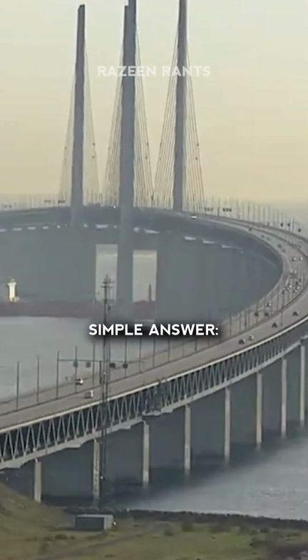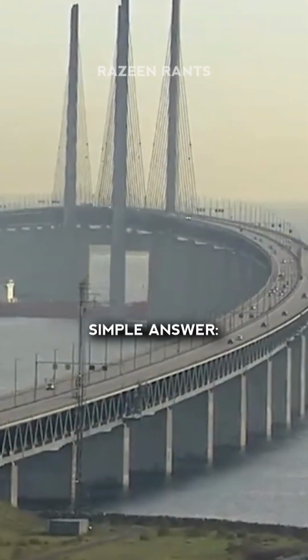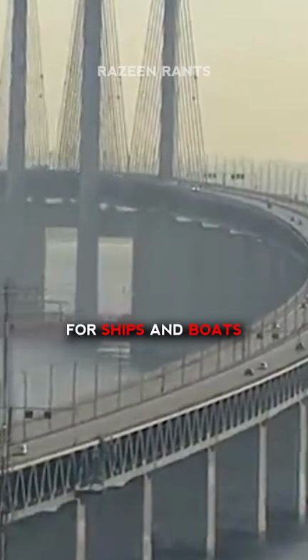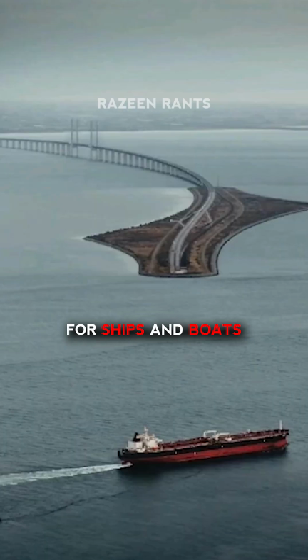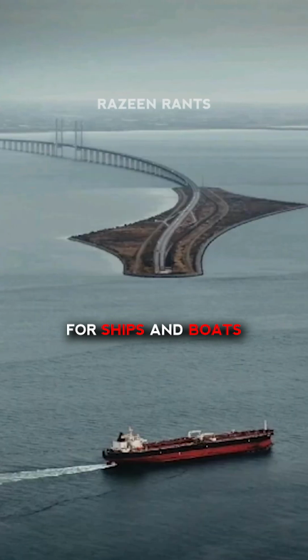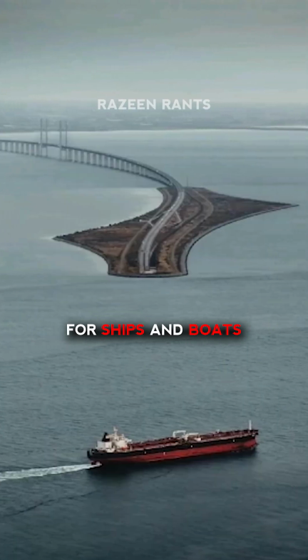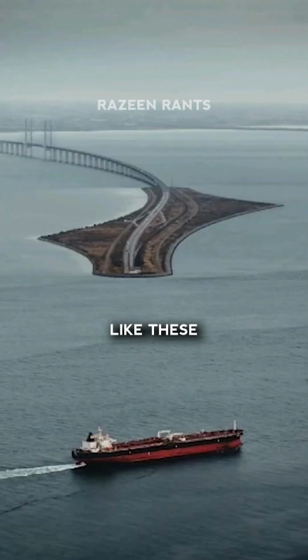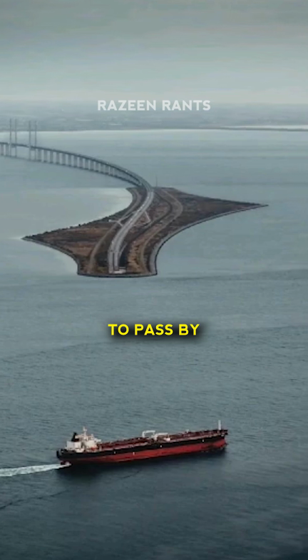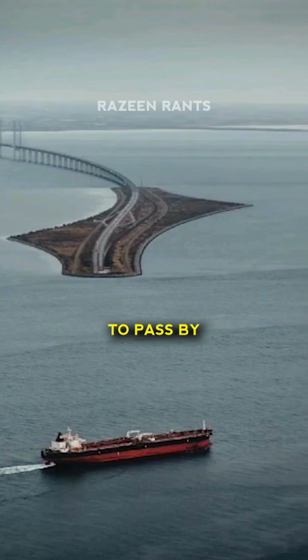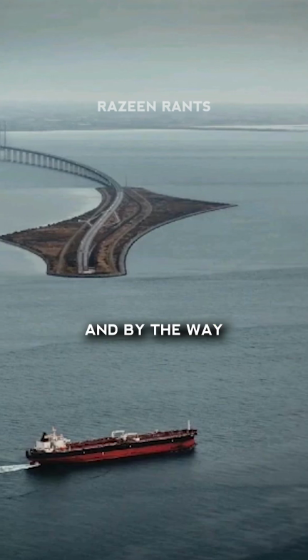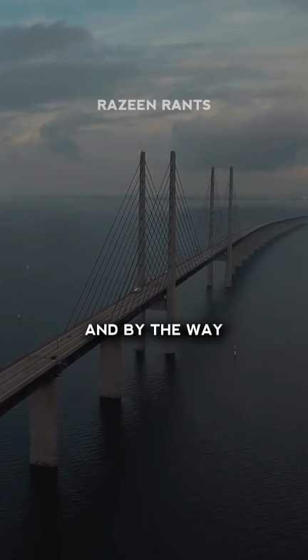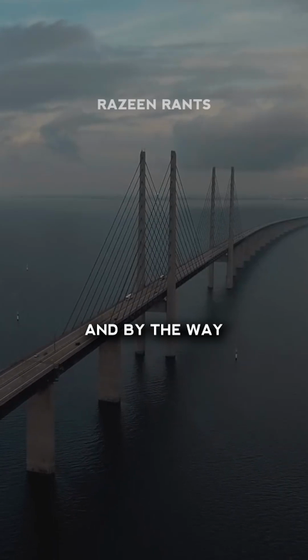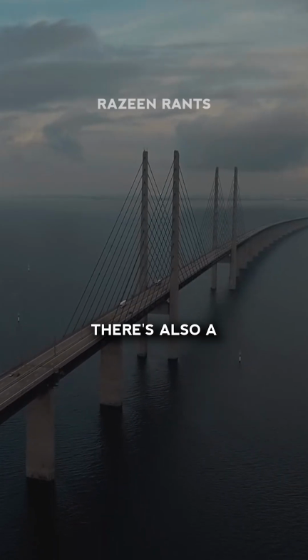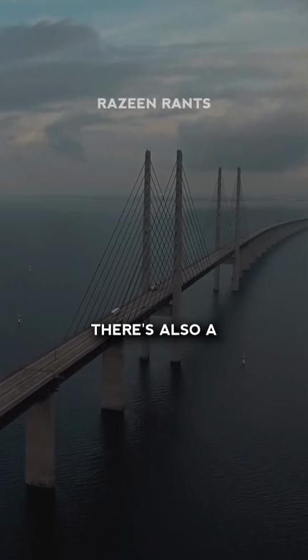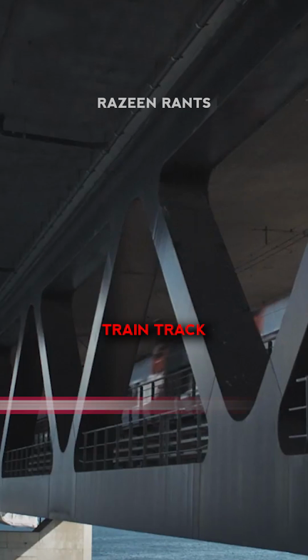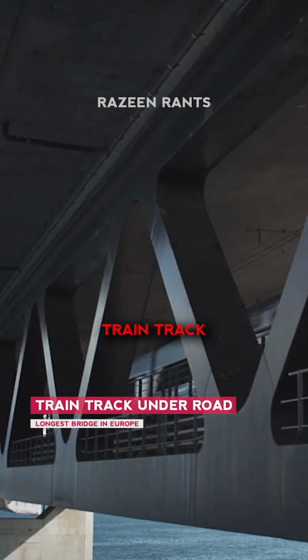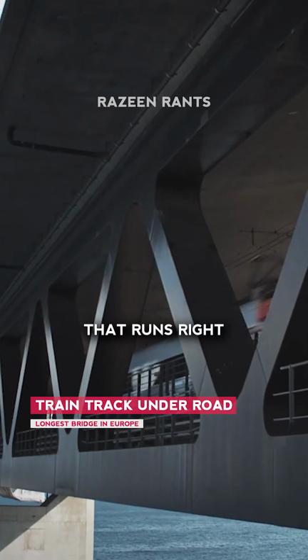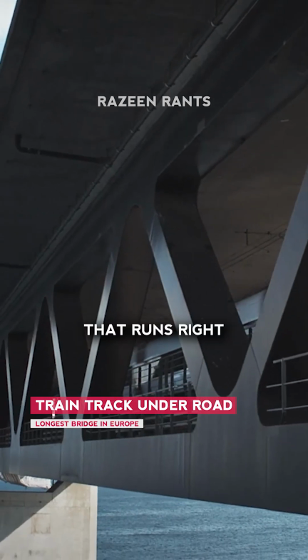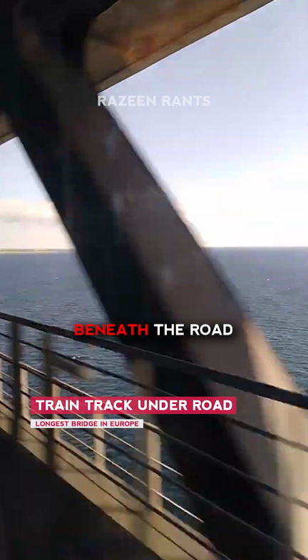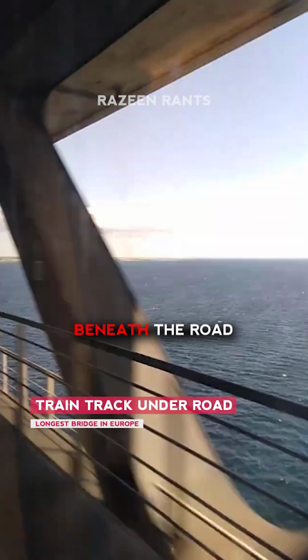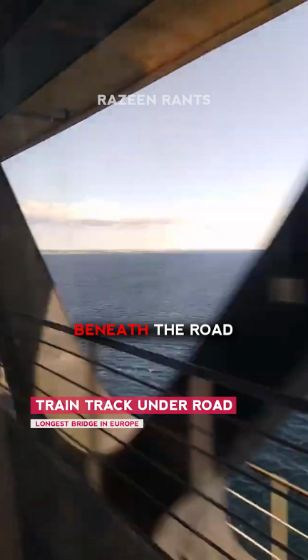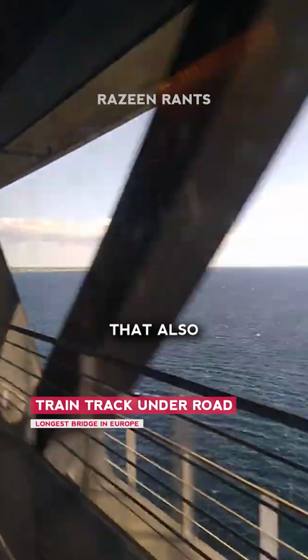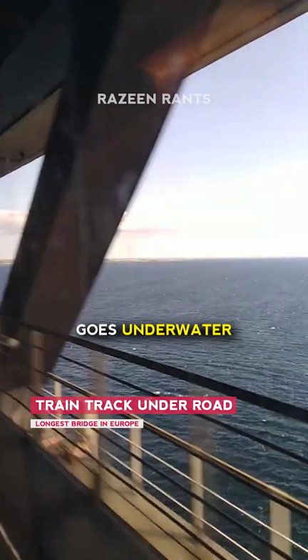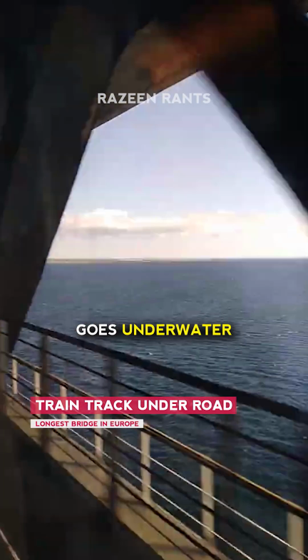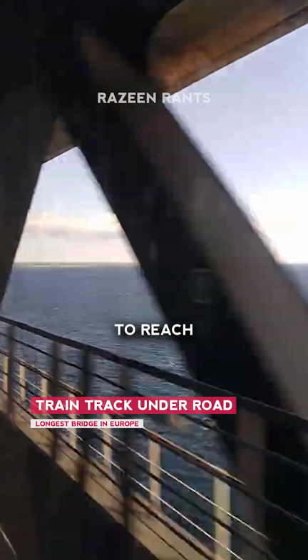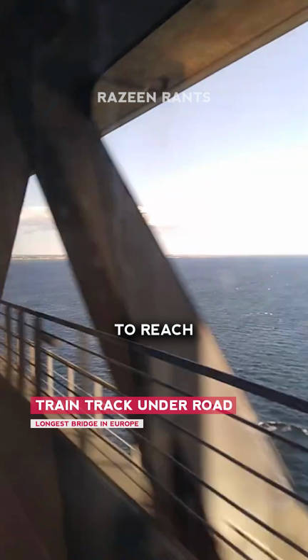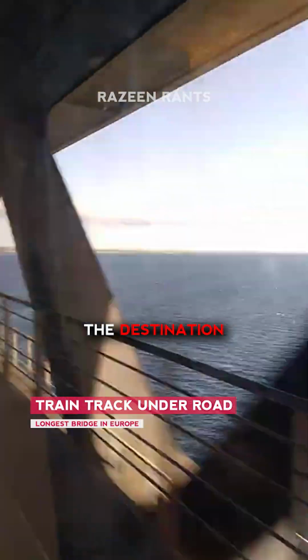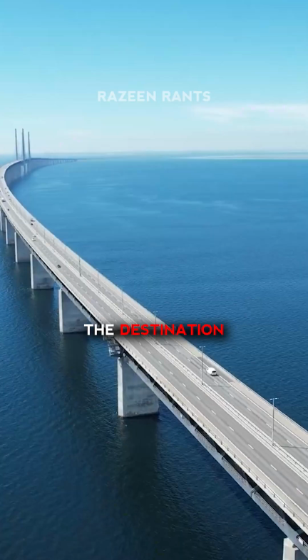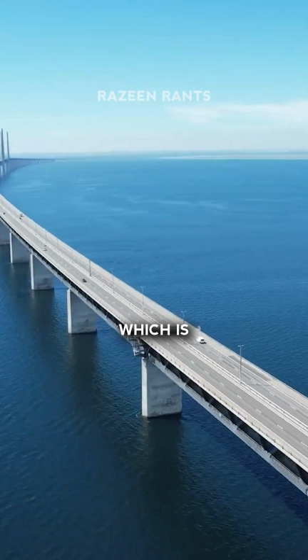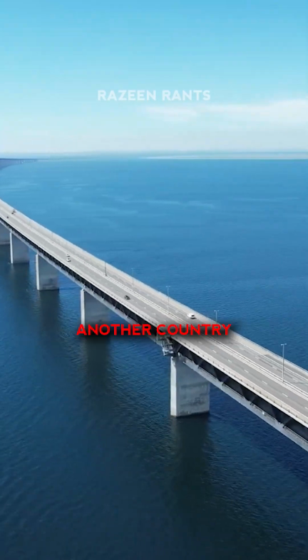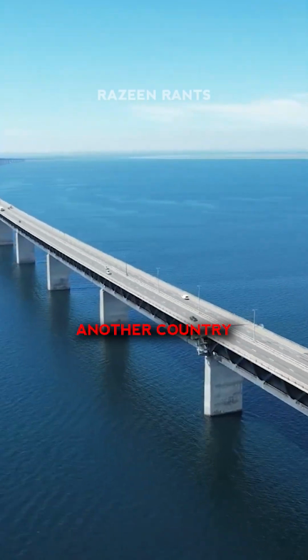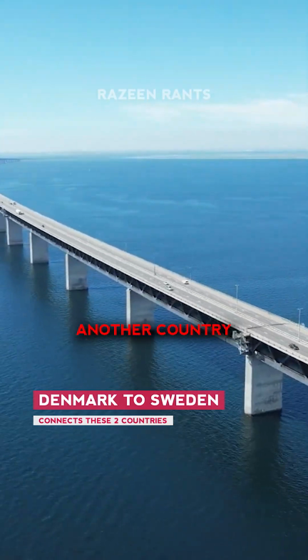Simple answer — for ships and boats like these to pass by. And by the way, there's also a train track that runs right beneath the road that also goes underwater to reach the destination, which is another country.